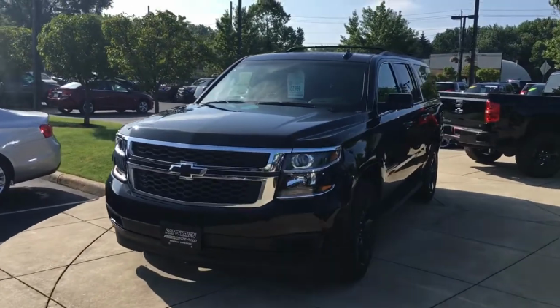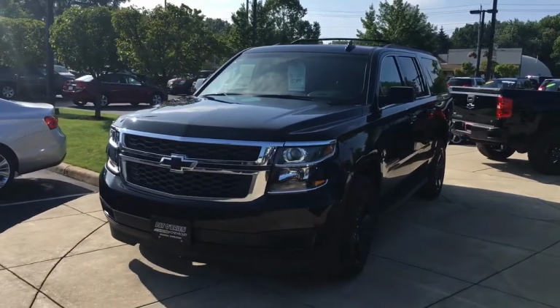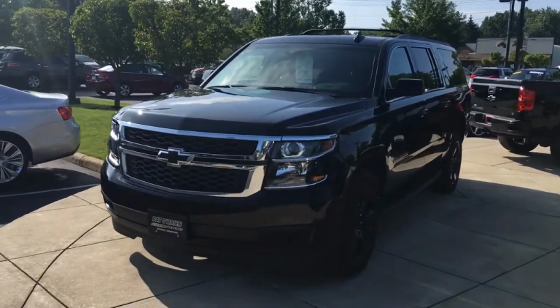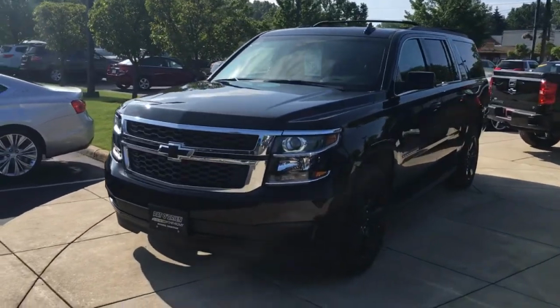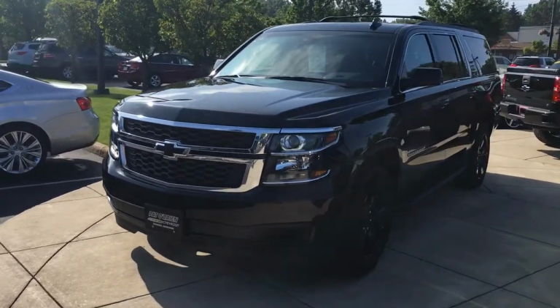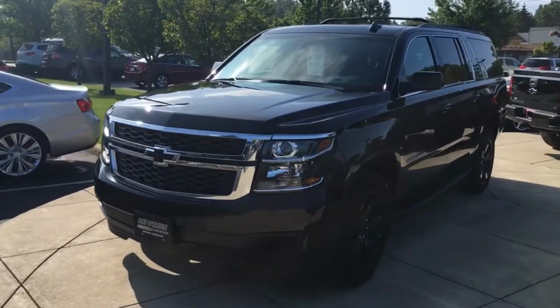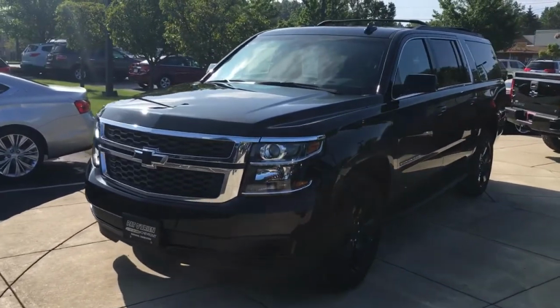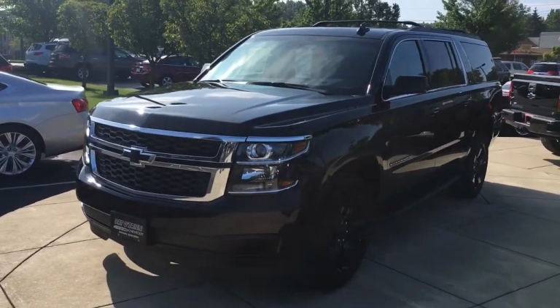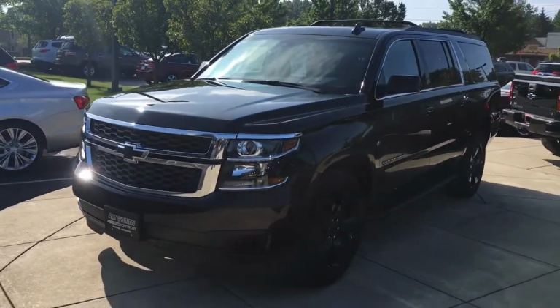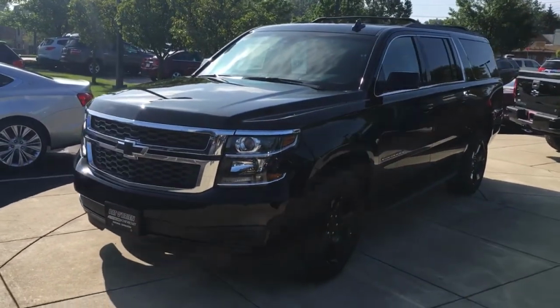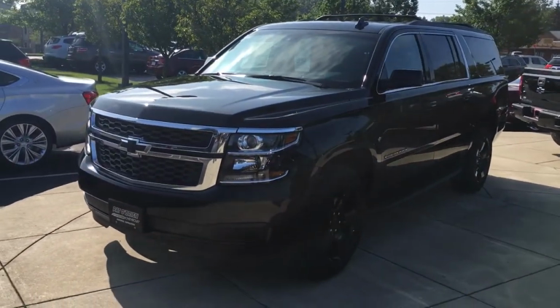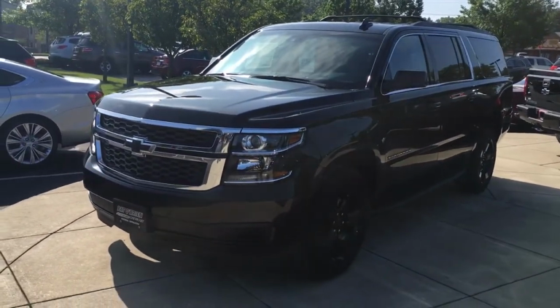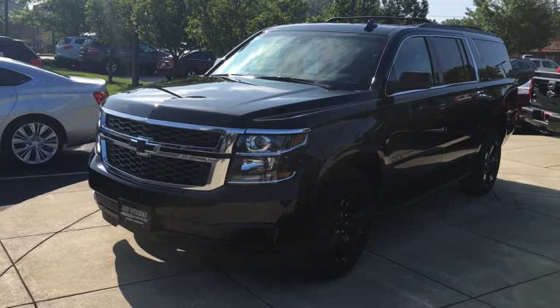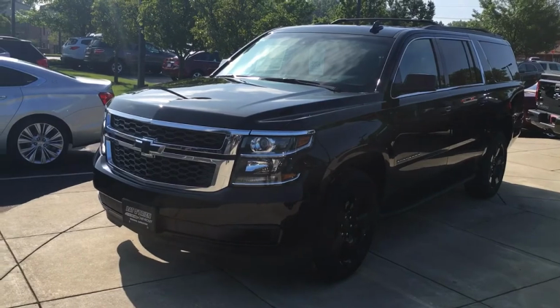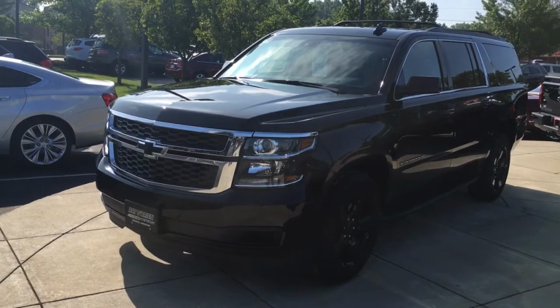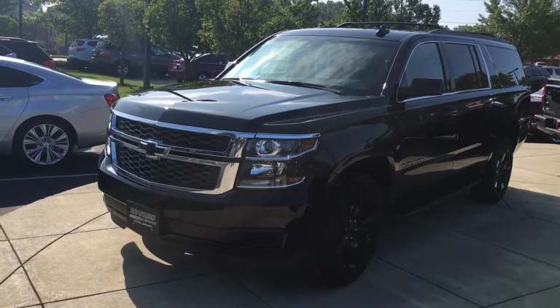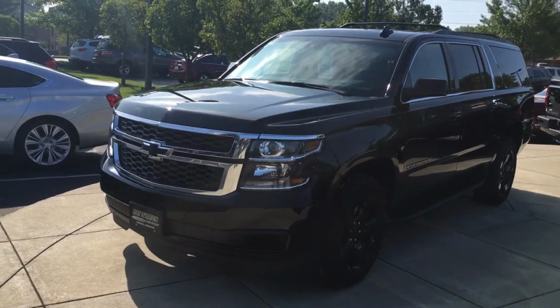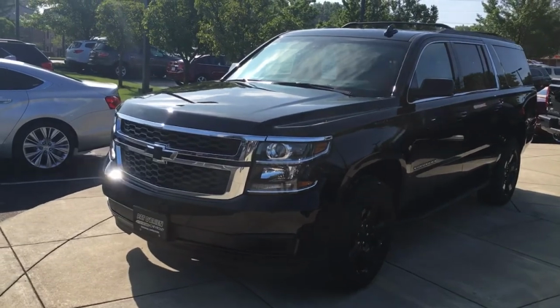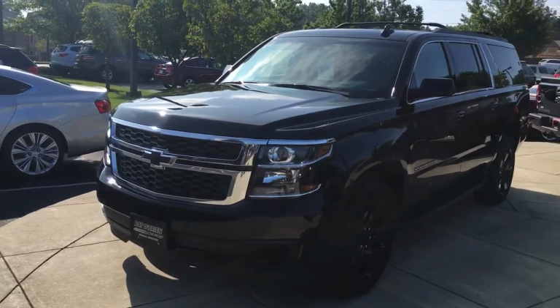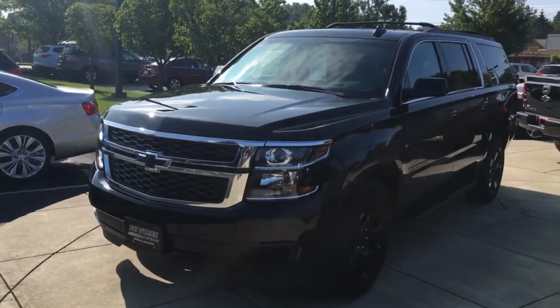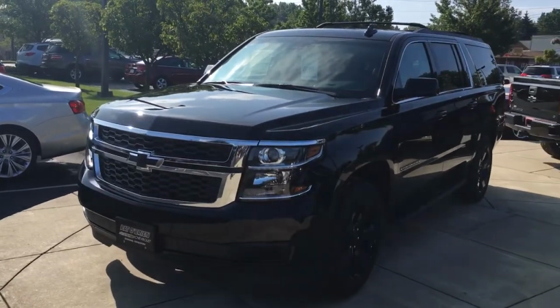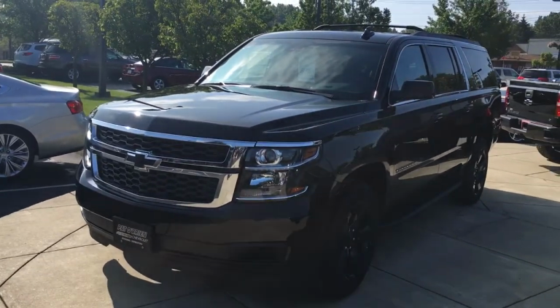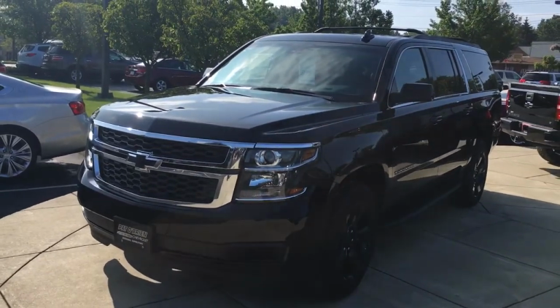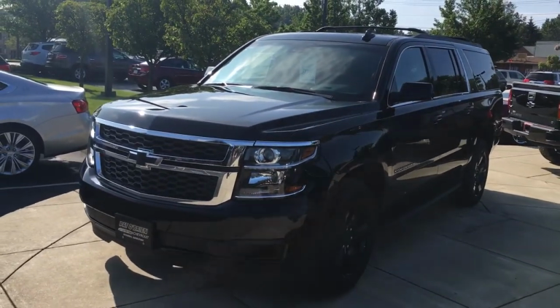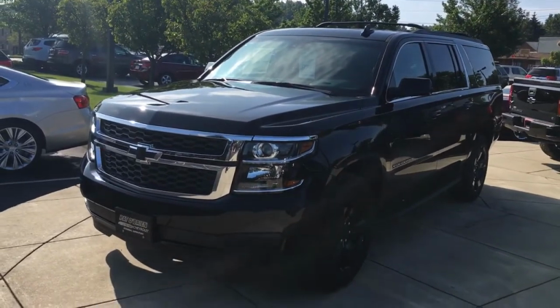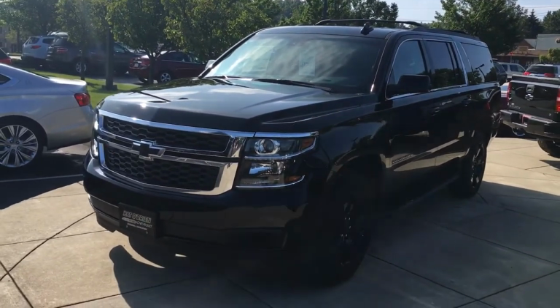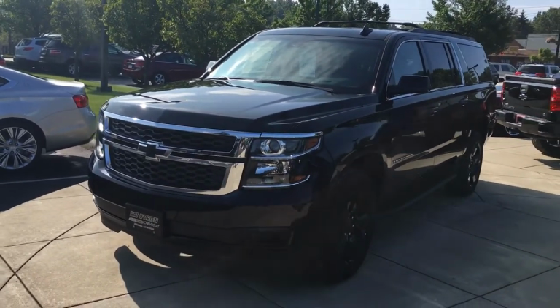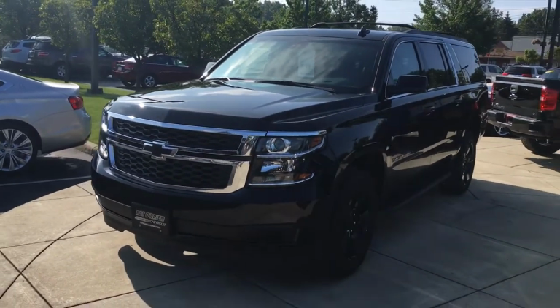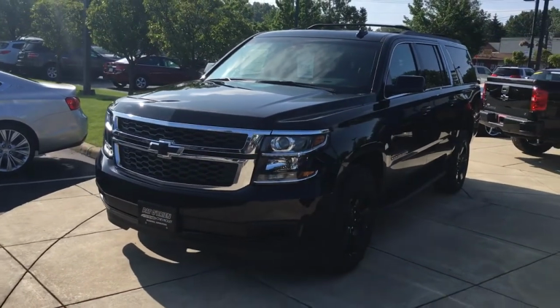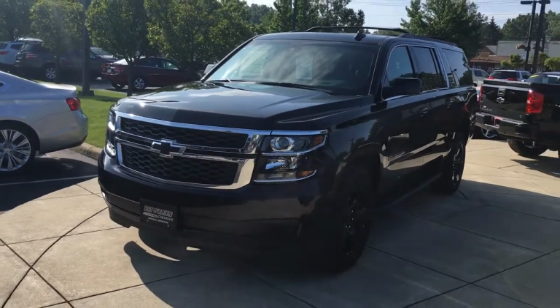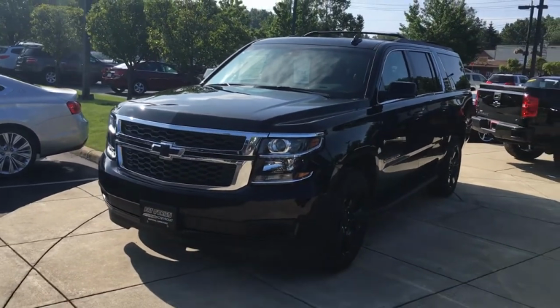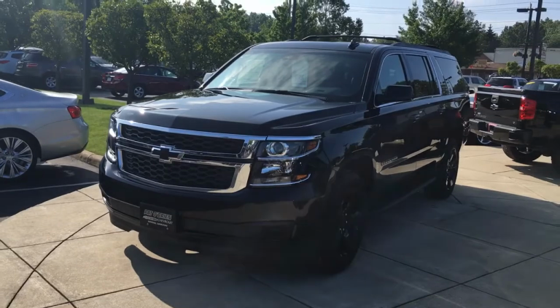This is a 2017 Suburban Midnight Edition. It's an LT trim with a couple of added features that aren't typically on the LT.